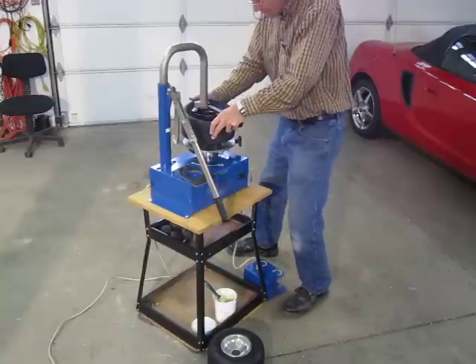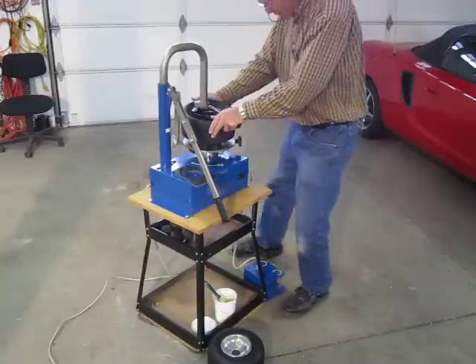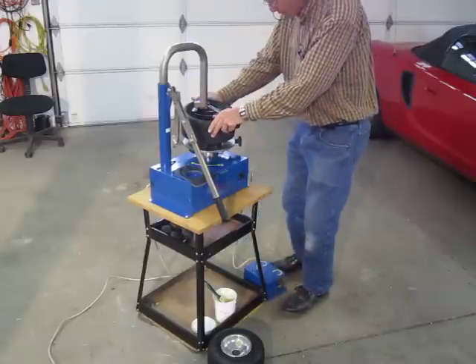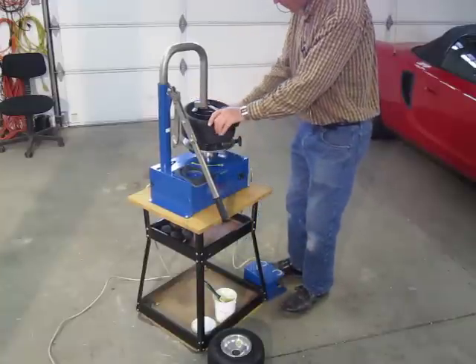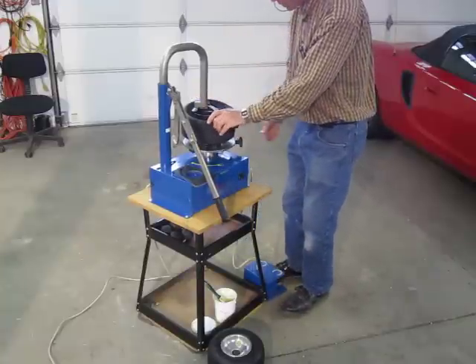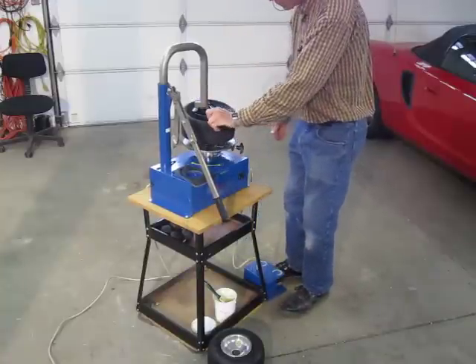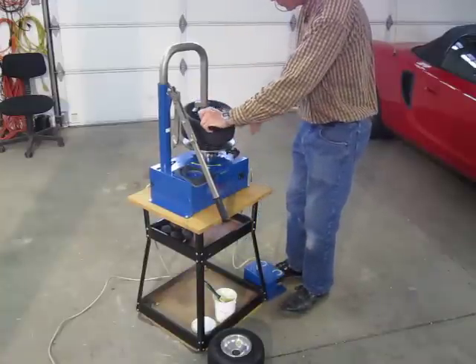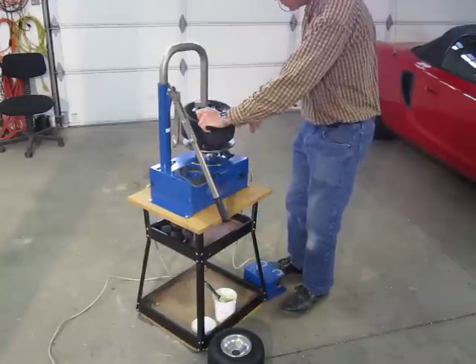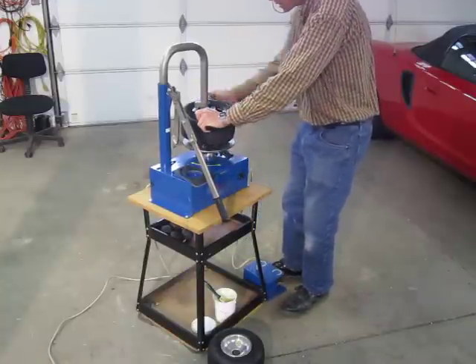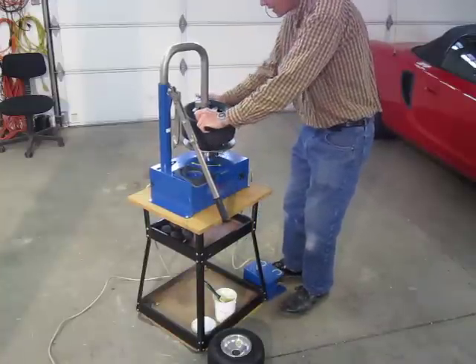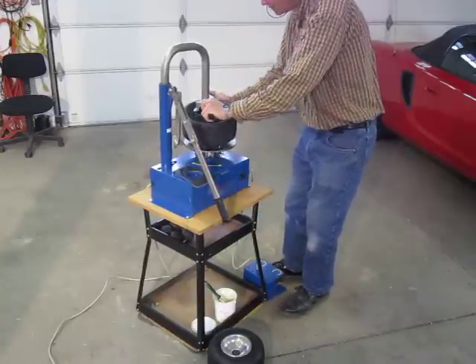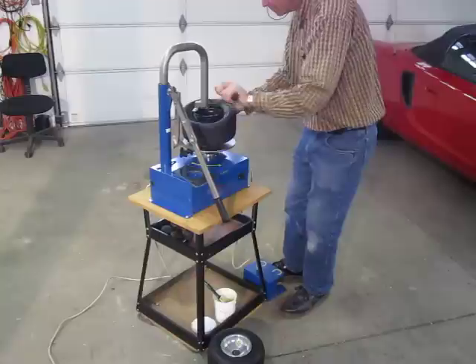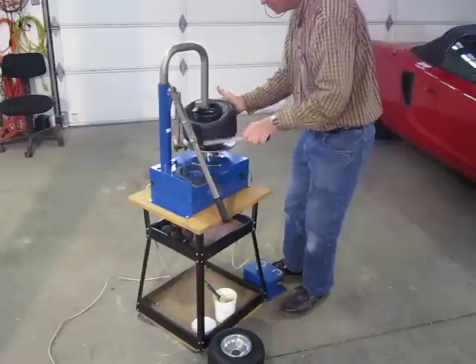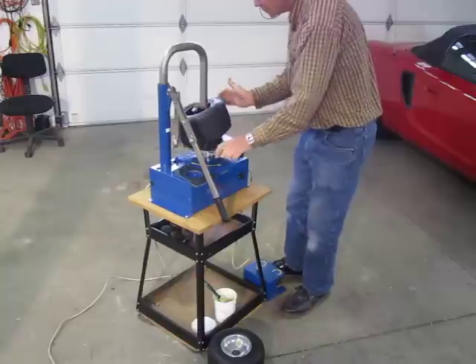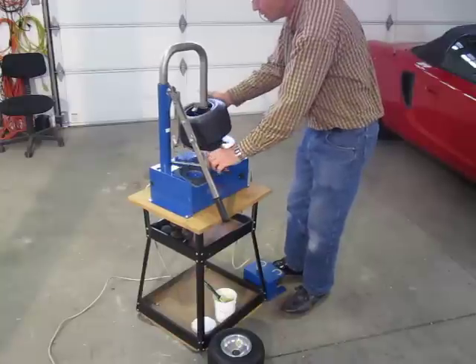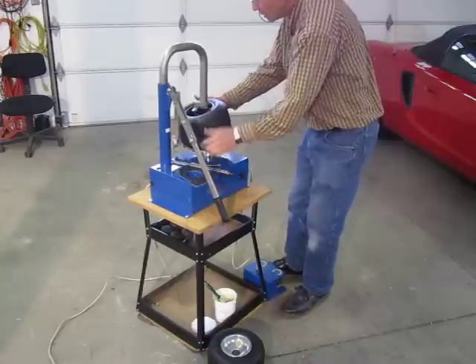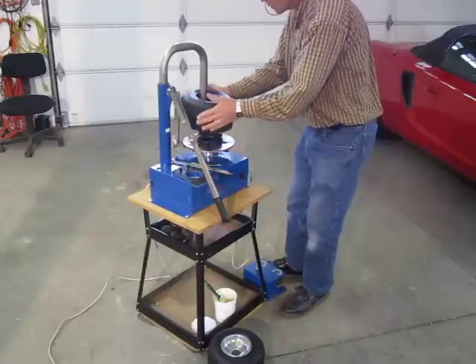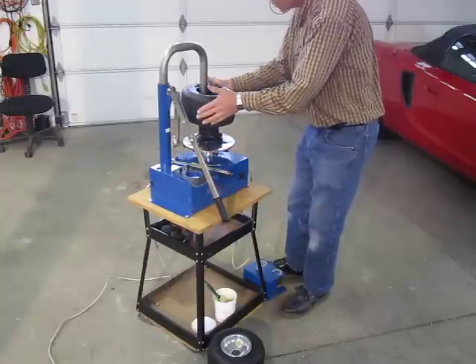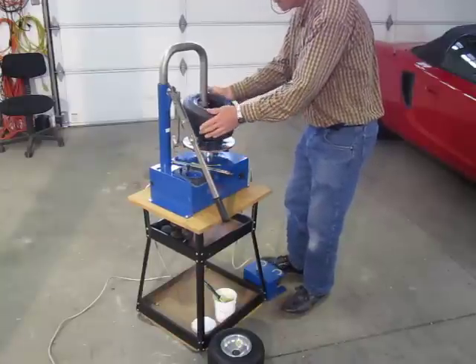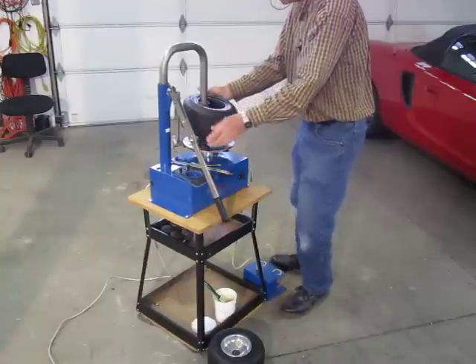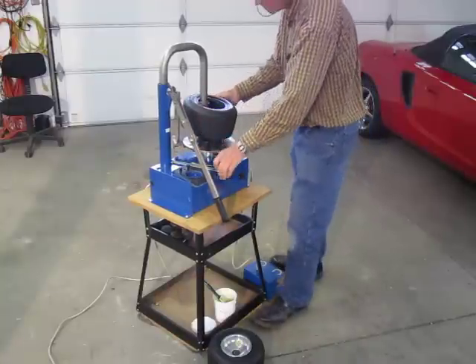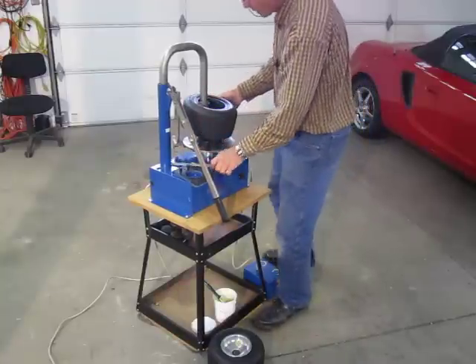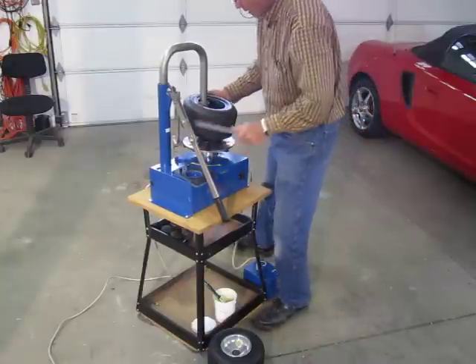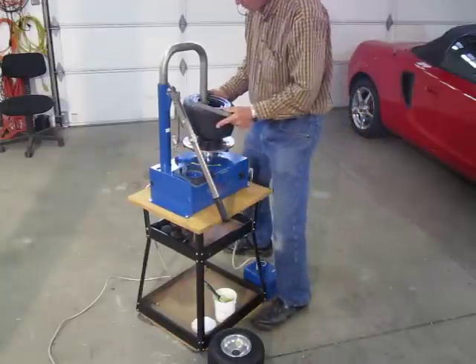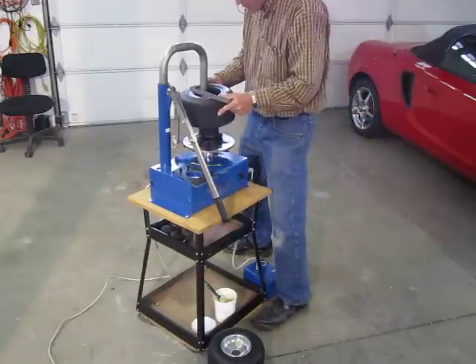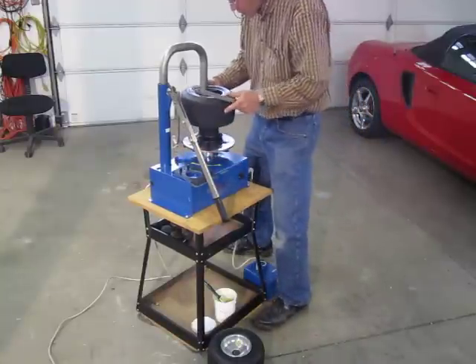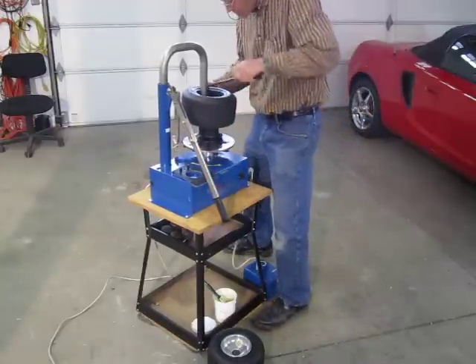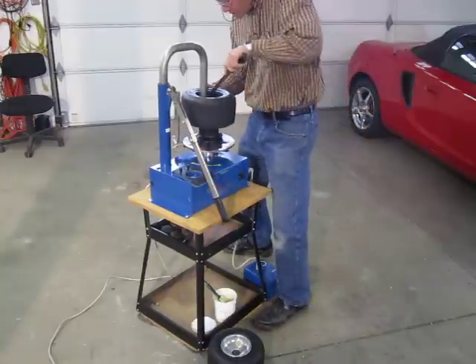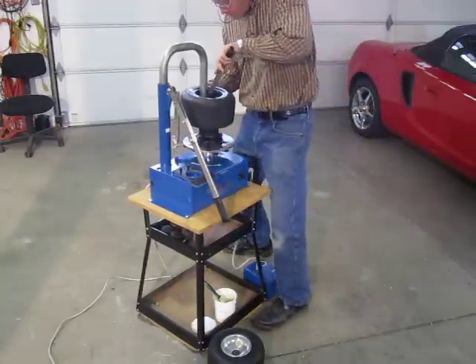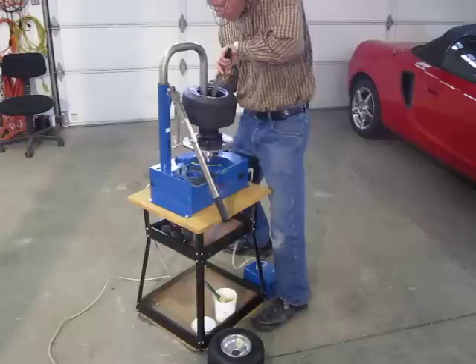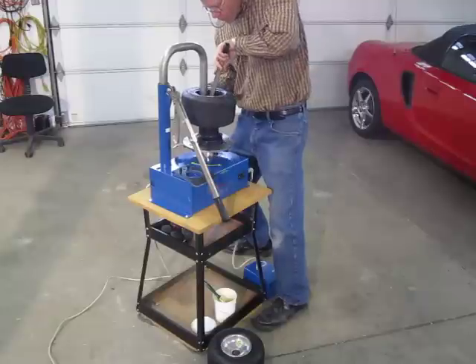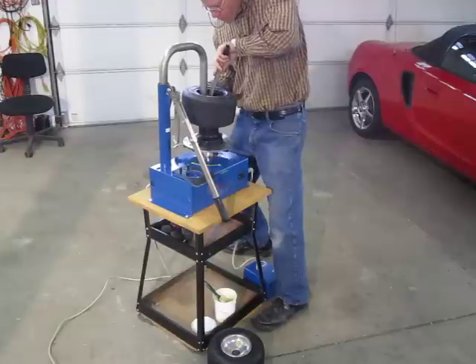We're going to bring the bead up and over the nose of the tire changer. Then we step on the tire — there's one.